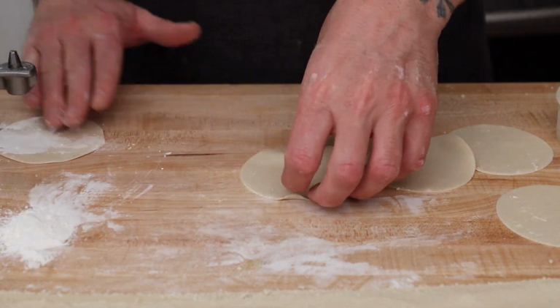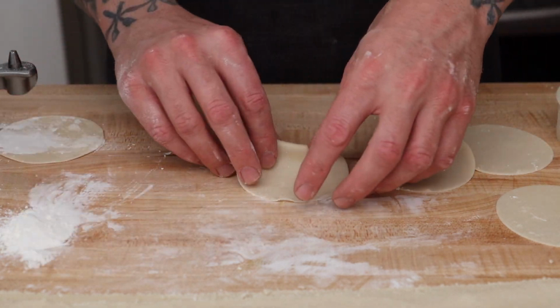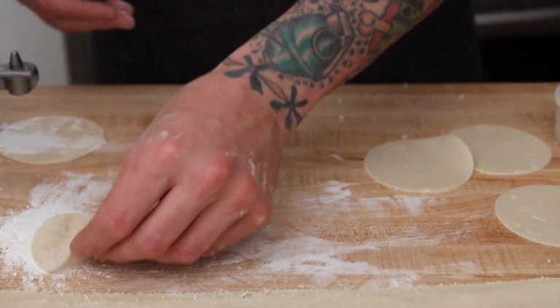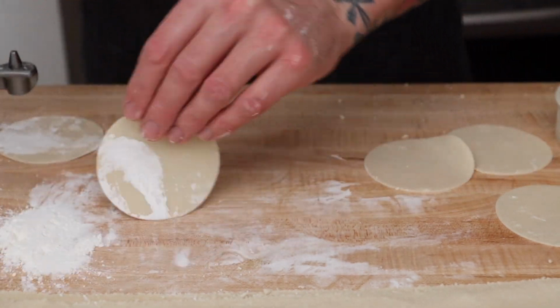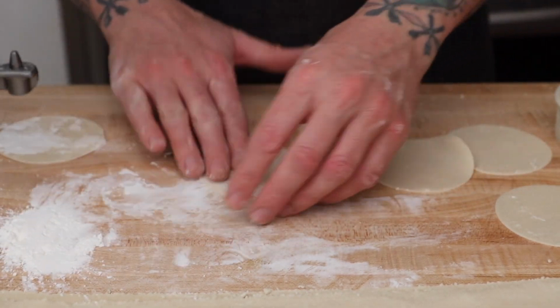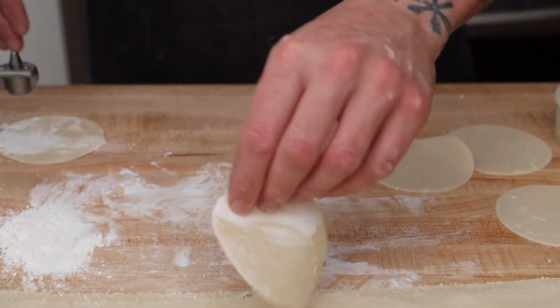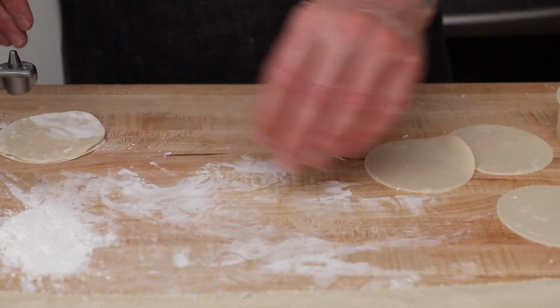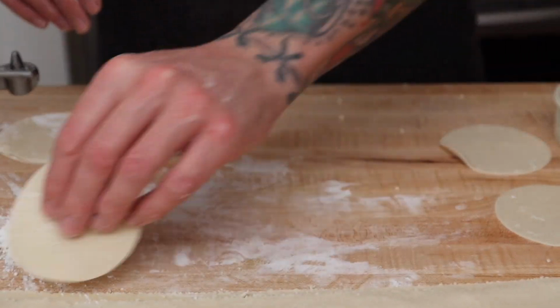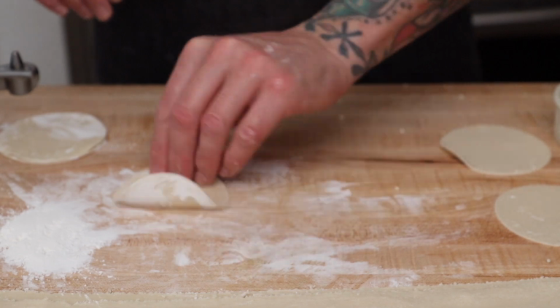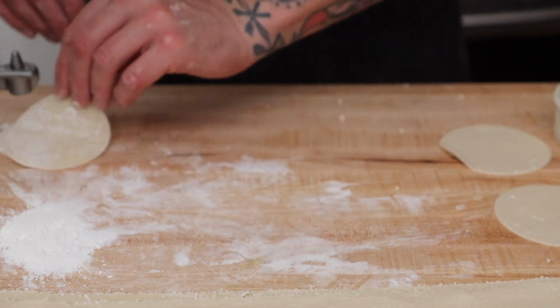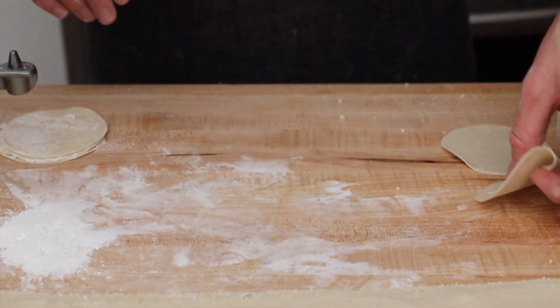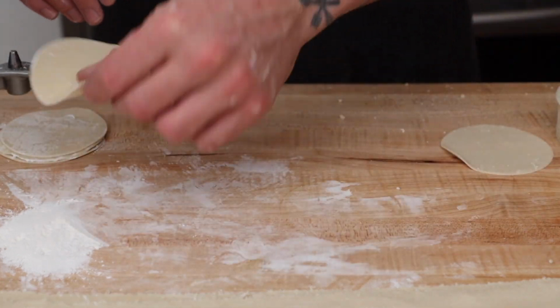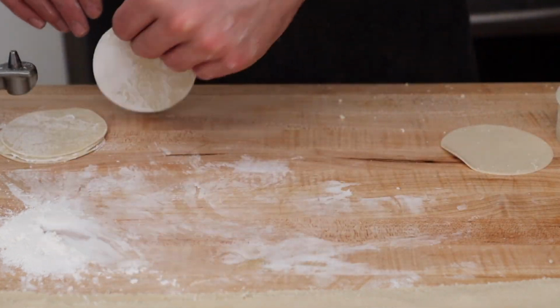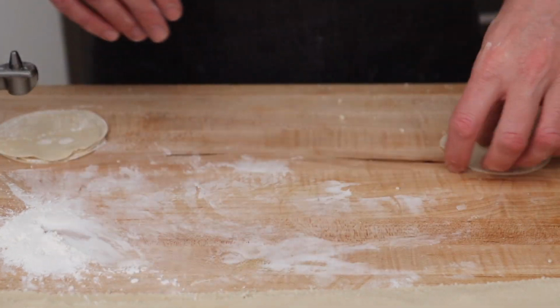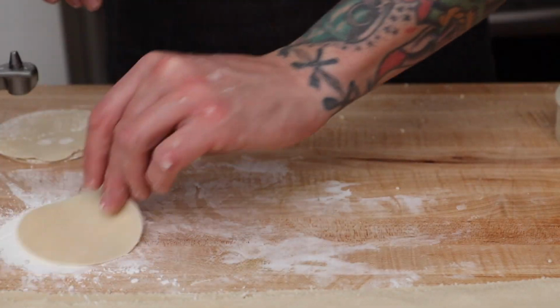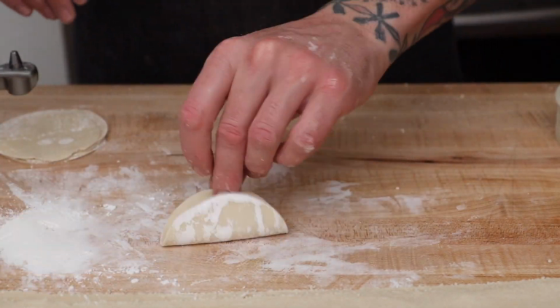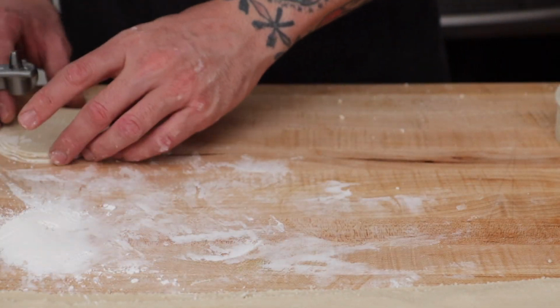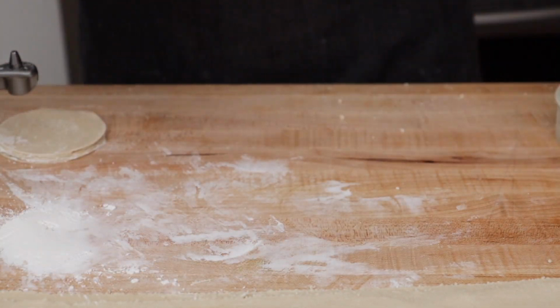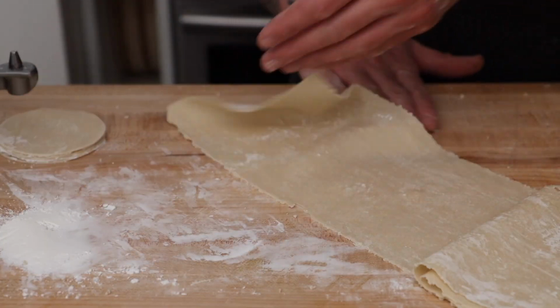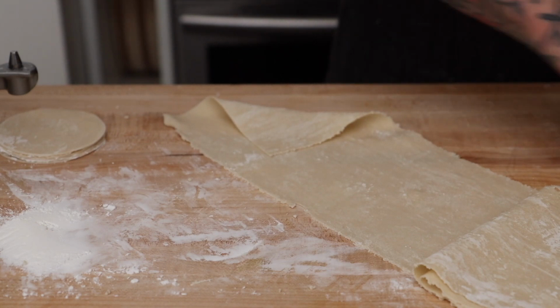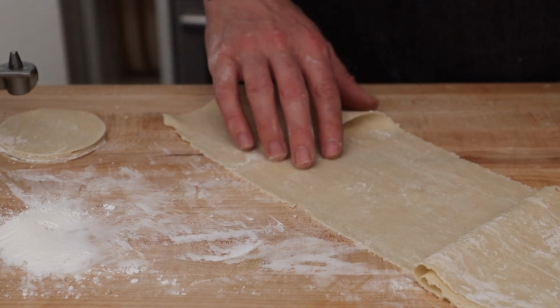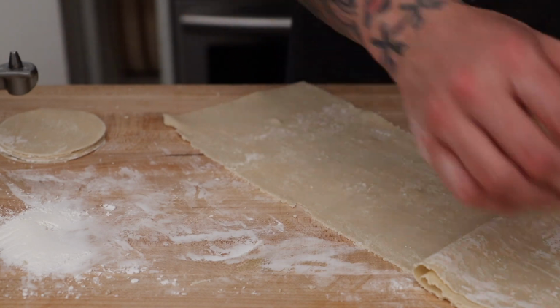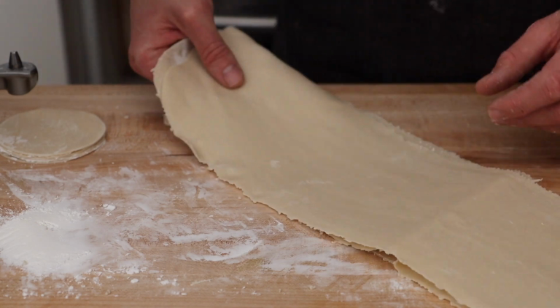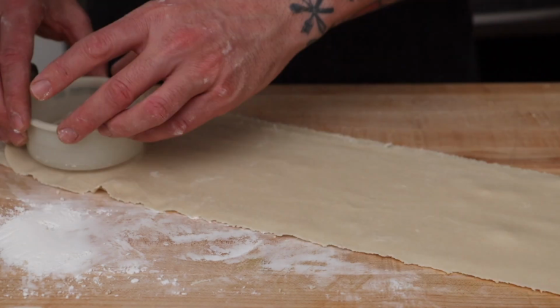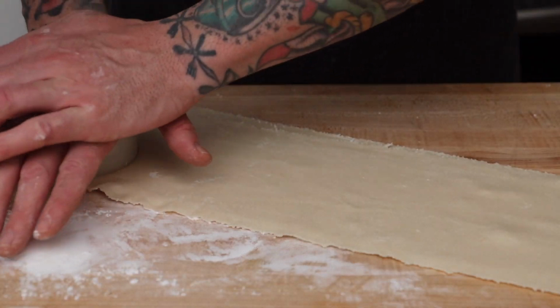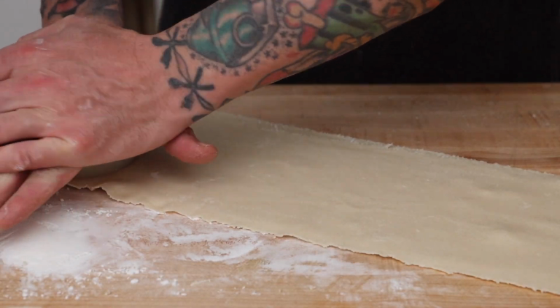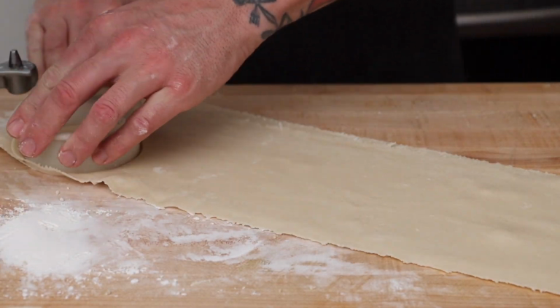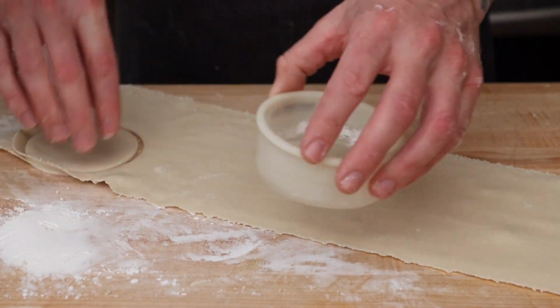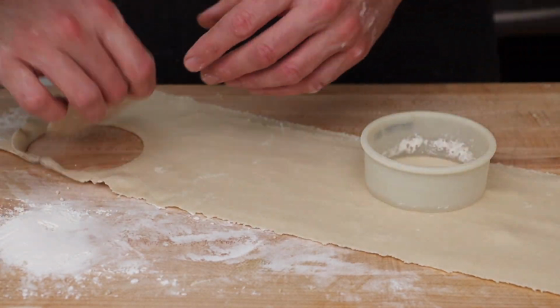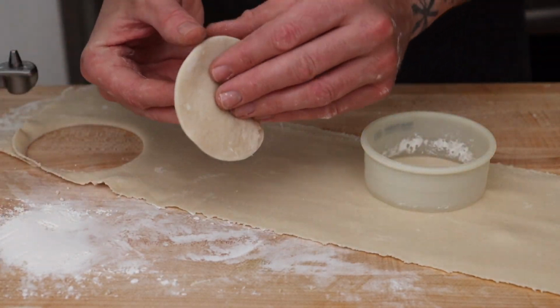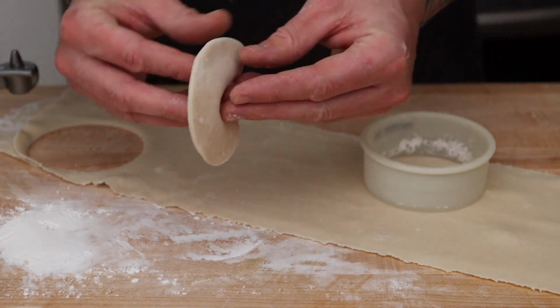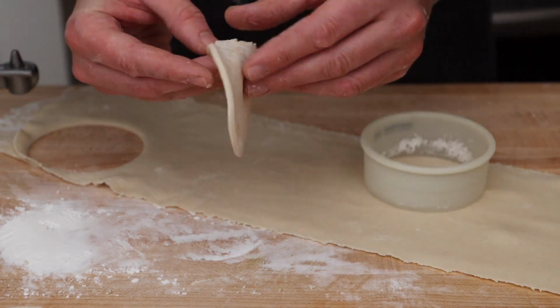Once the dumpling wrappers are cut out, I like to lightly coat them with cornstarch to stop them from sticking together. You can cut two layers of dough at a time, but make sure you have a nice dusting of cornstarch in between the layers so they don't stick together.